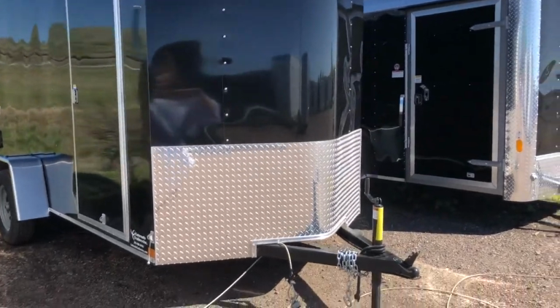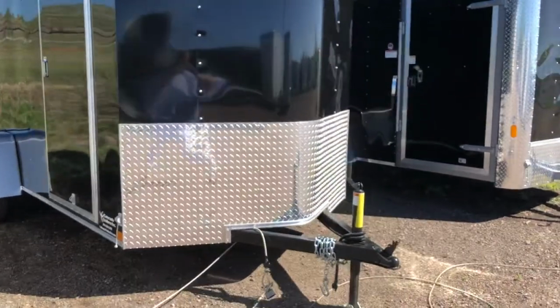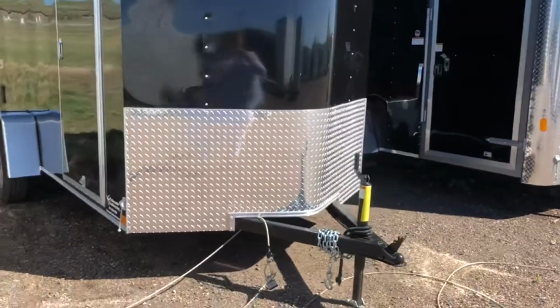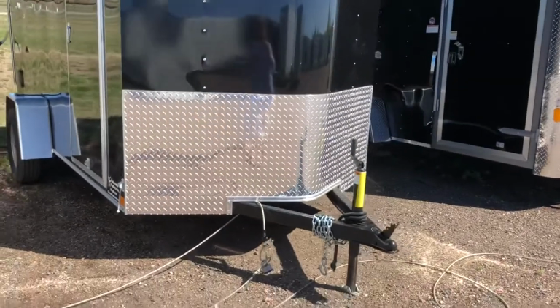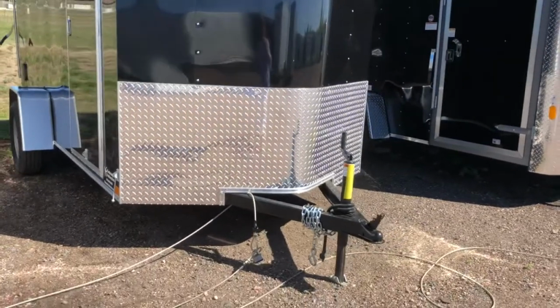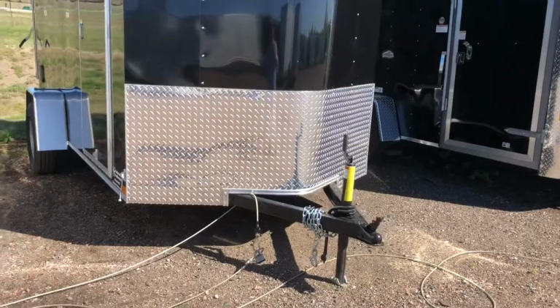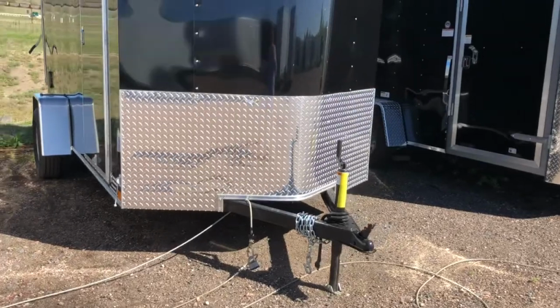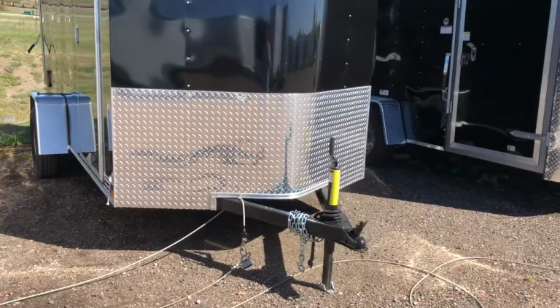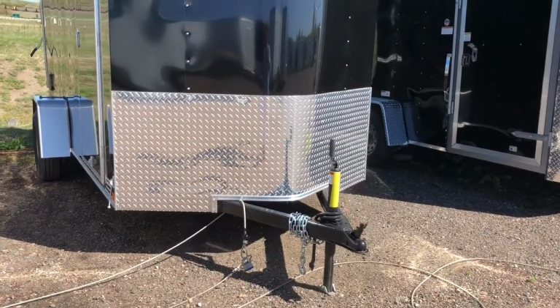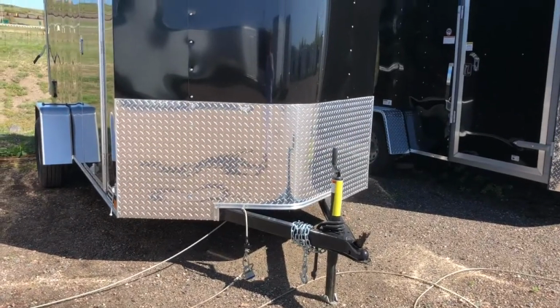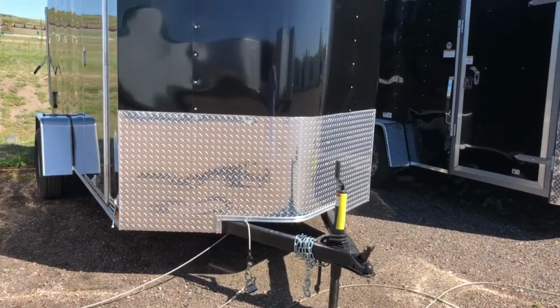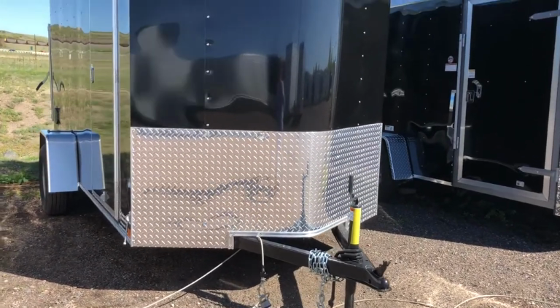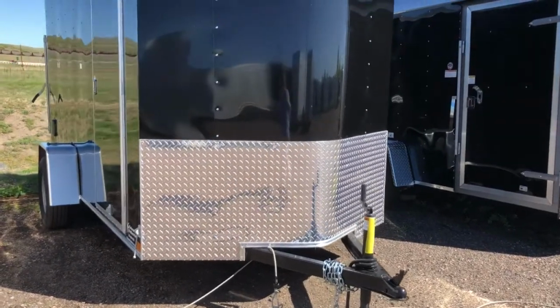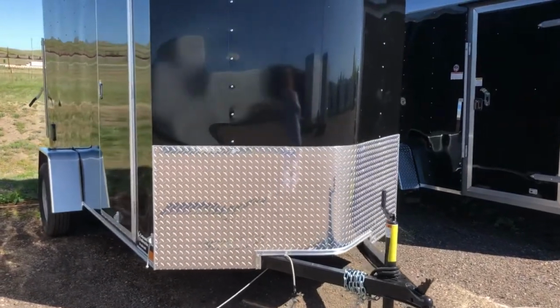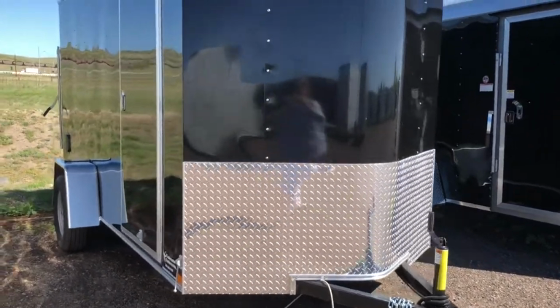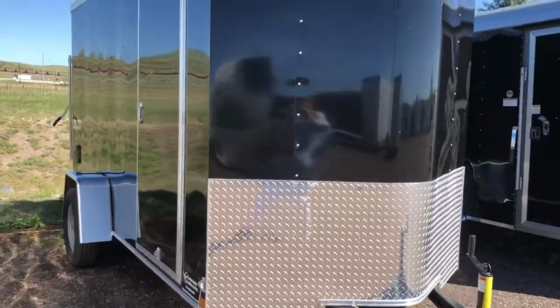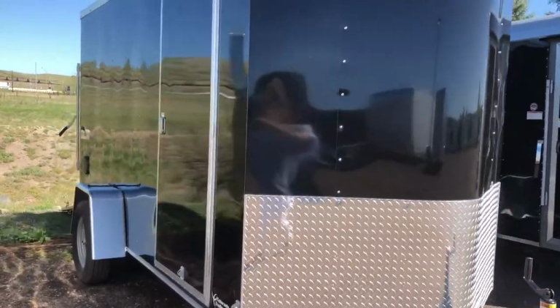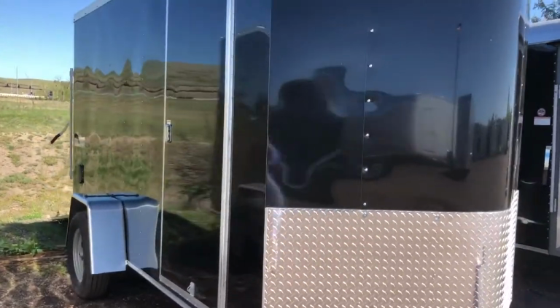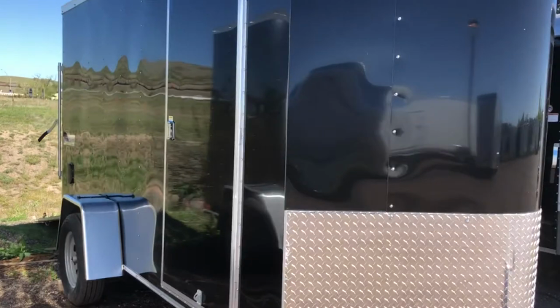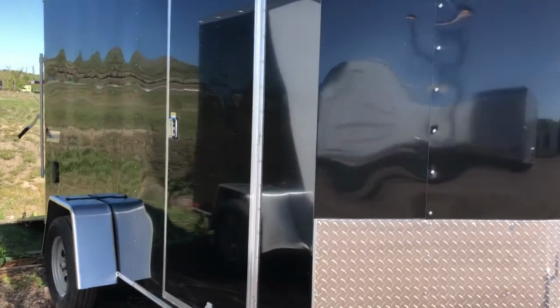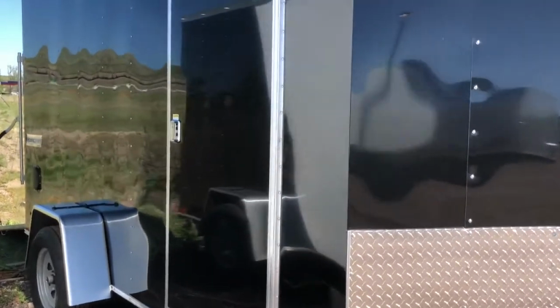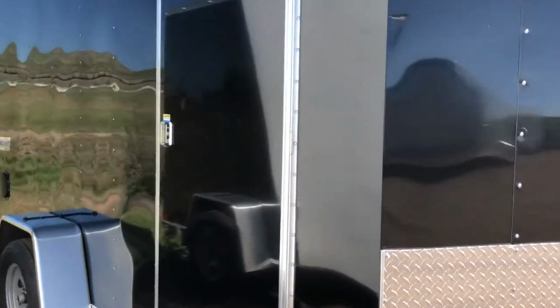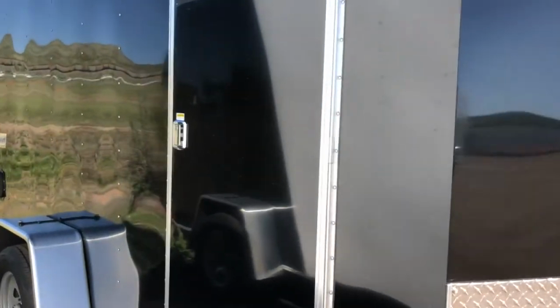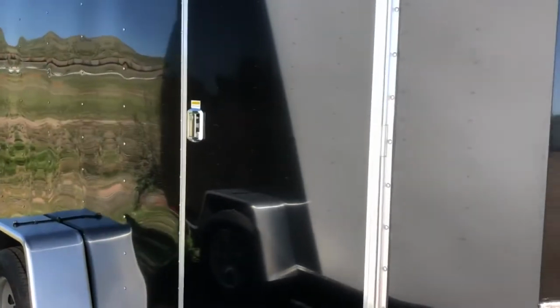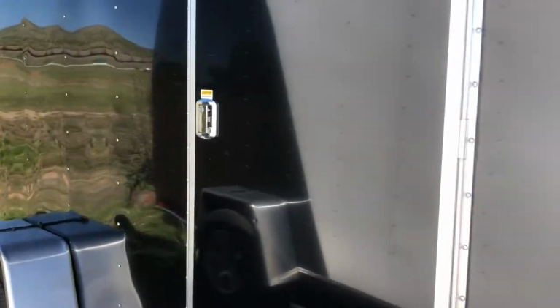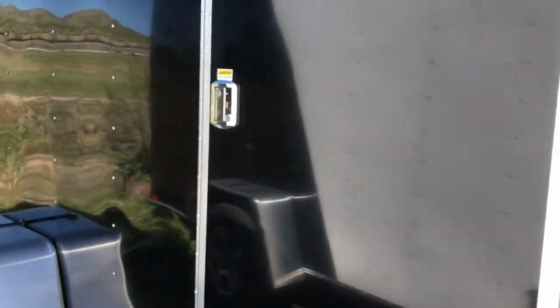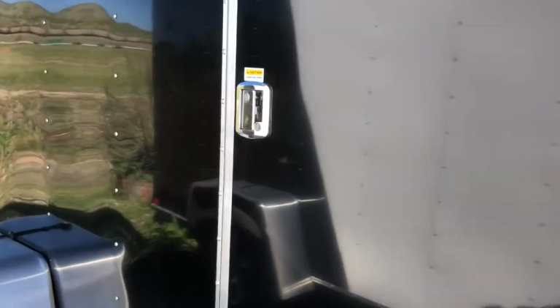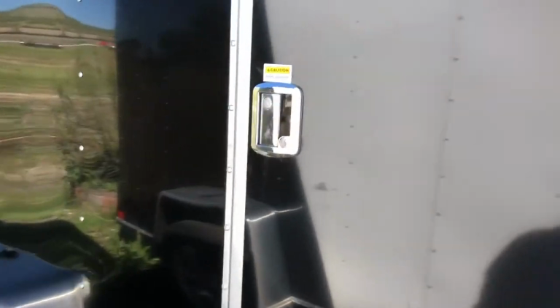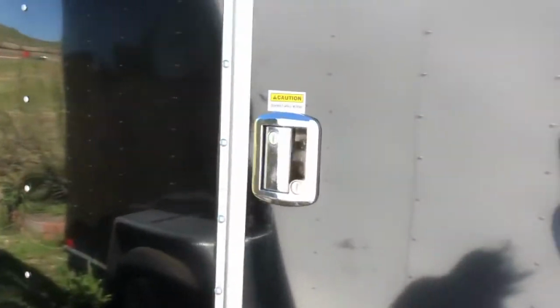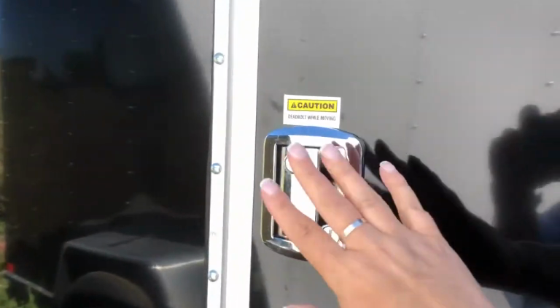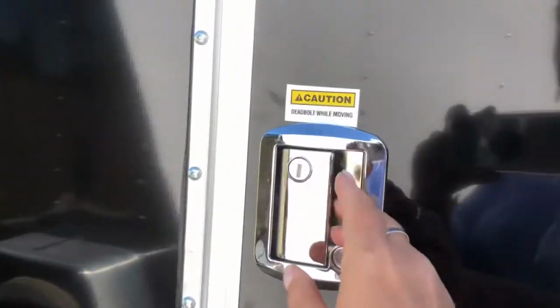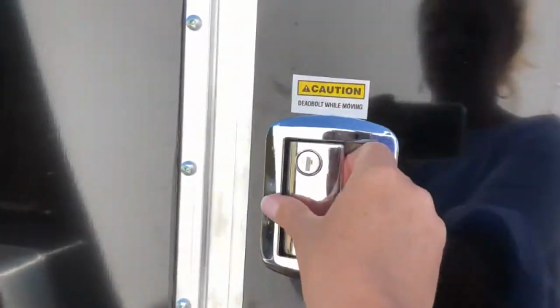Nice tall diamond plate rock guard along the bottom here — that's a little bit of an upgrade. We took that diamond plate and extended that for you guys. The side door comes with an RV lock, not just a bar lock. You have the RV lock on here, which is this piece also.